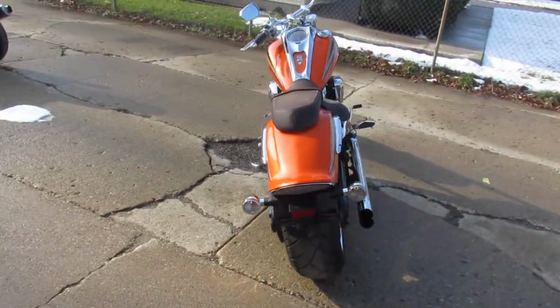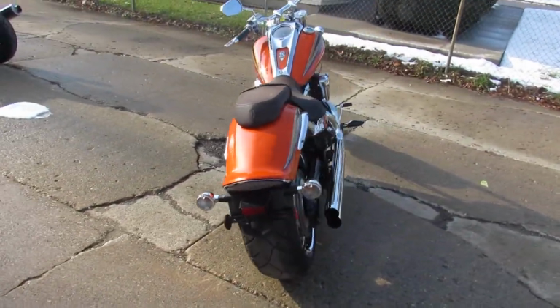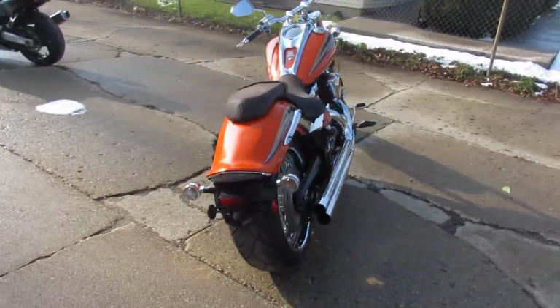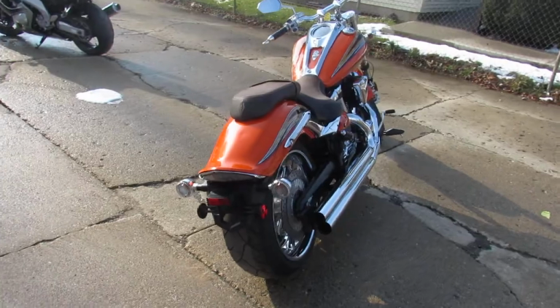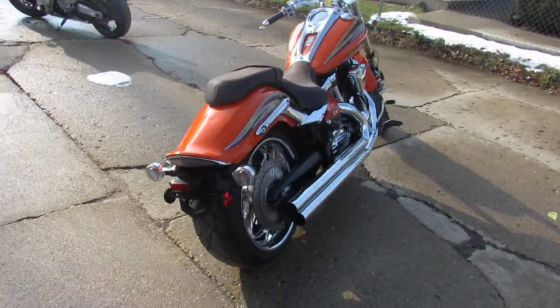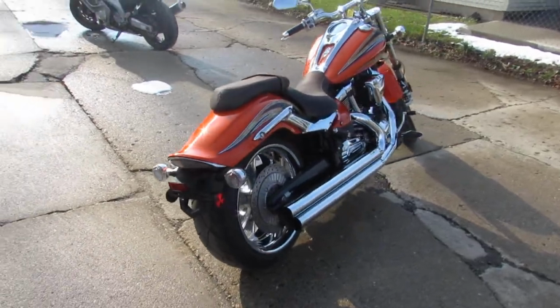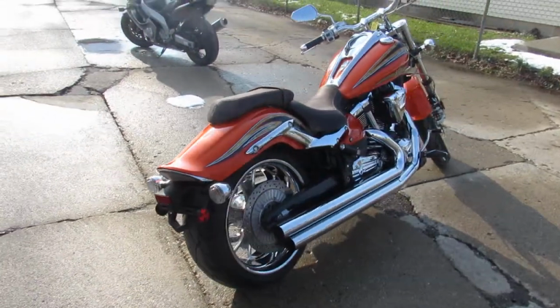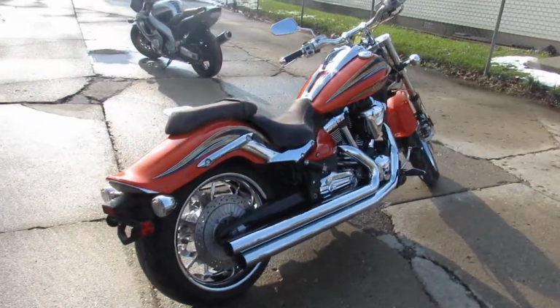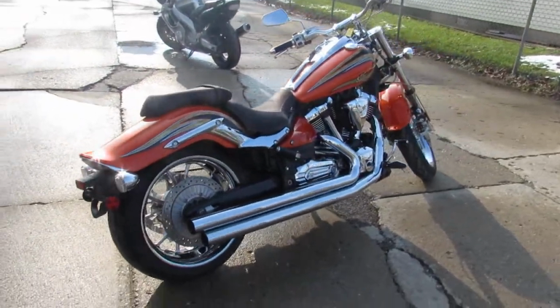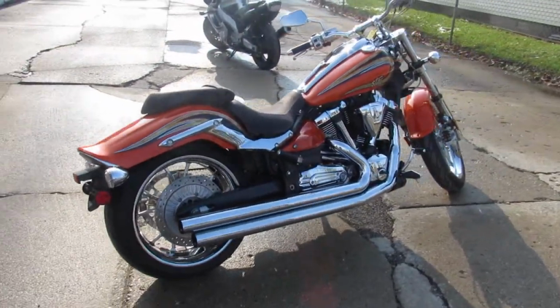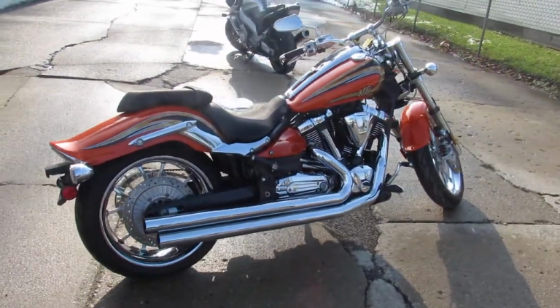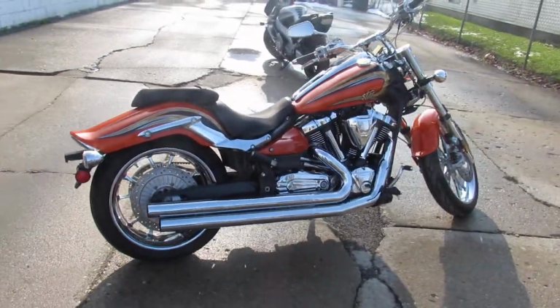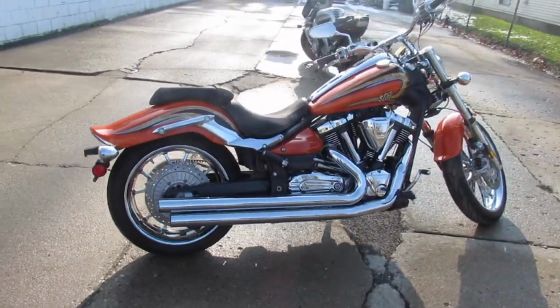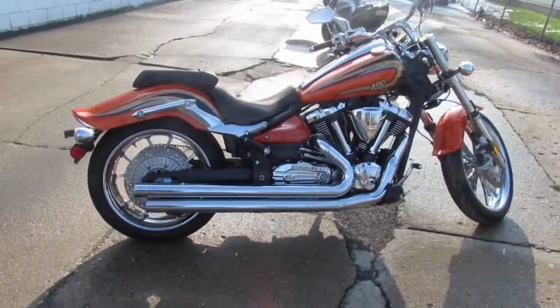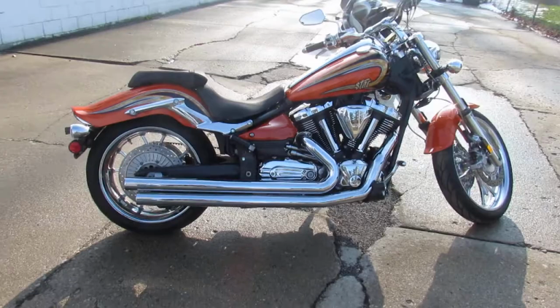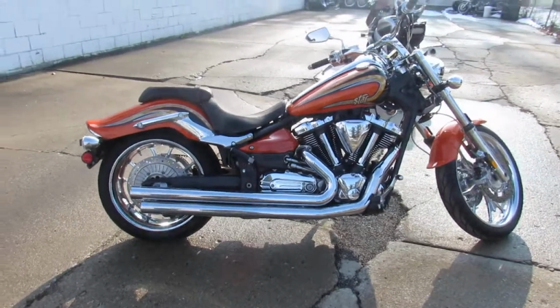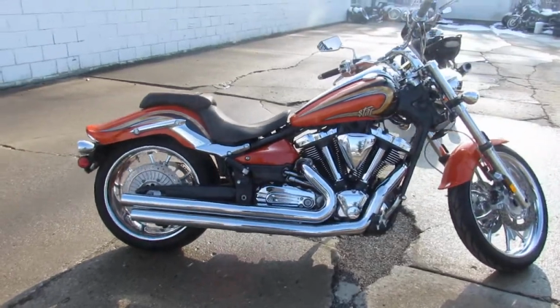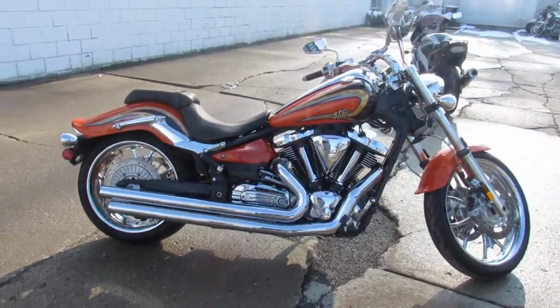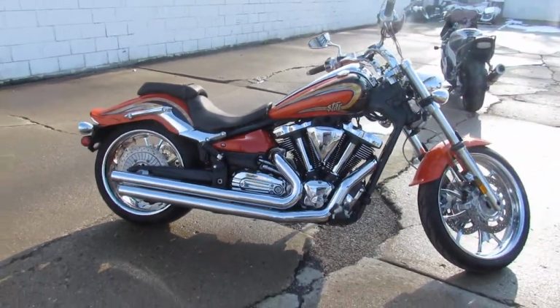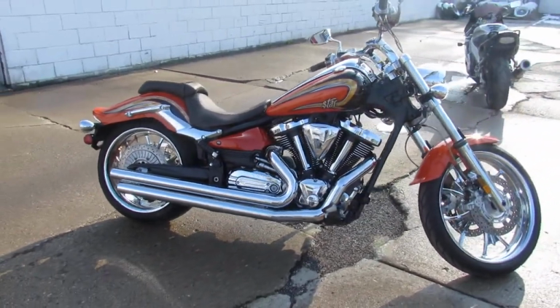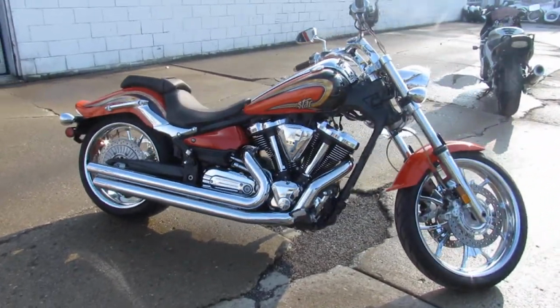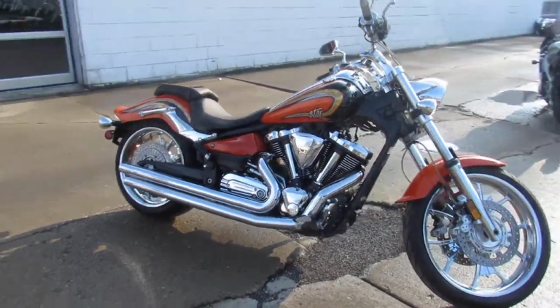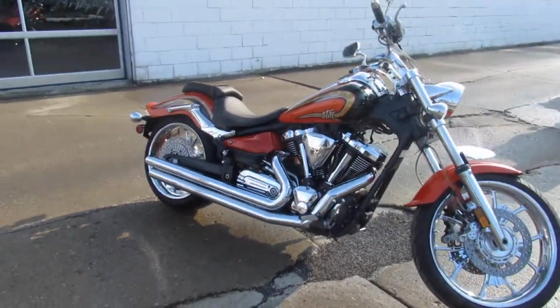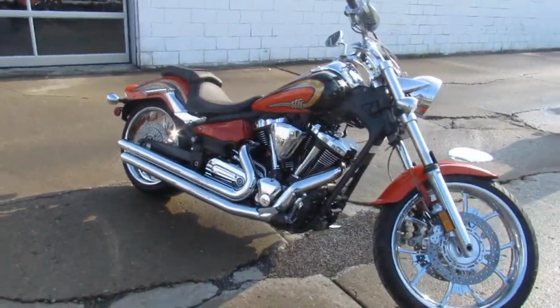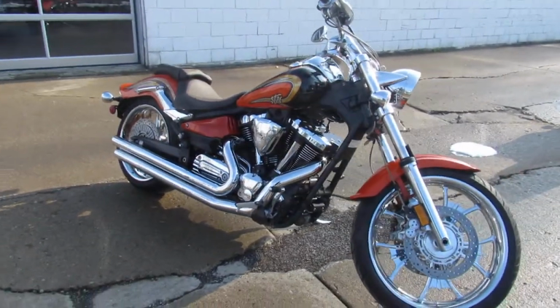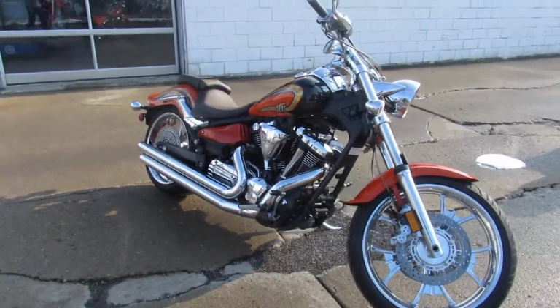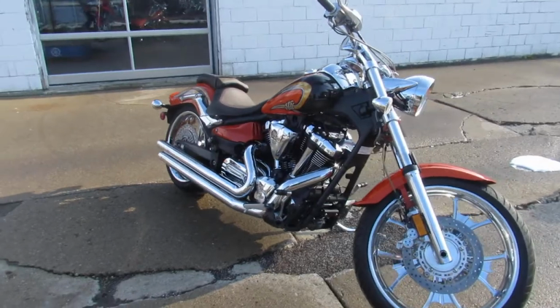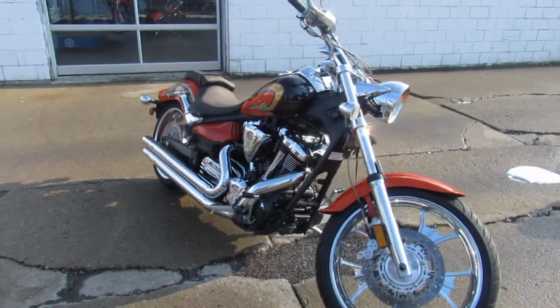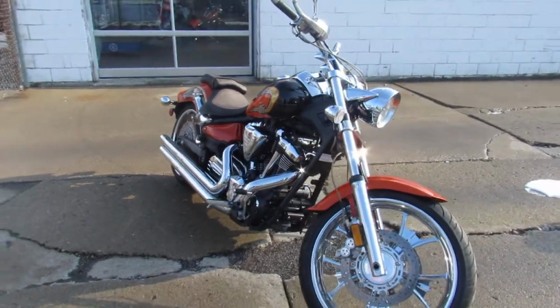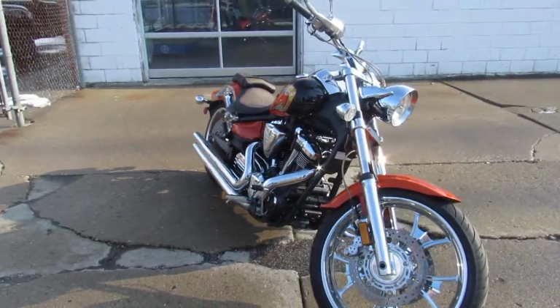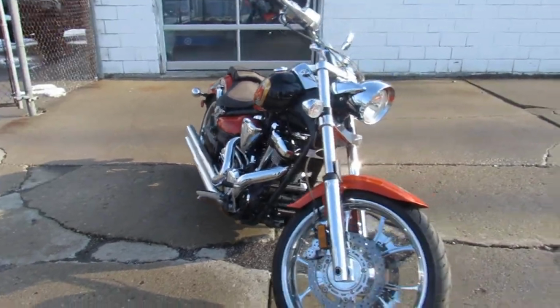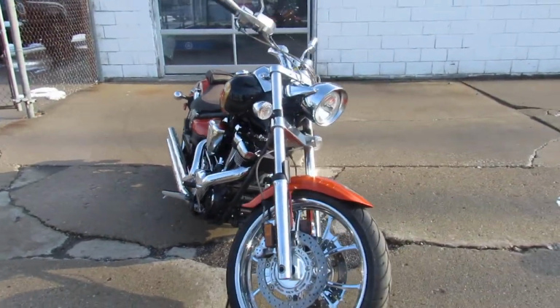This one is a 2012 Yamaha Raider SCL. Comes in a blazing orange — it's a hard-to-find bike and one of the best colors Yamaha ever made on this bike. It's a Big Bore, 1,900 cc's.